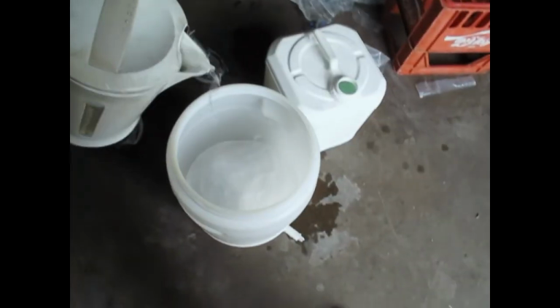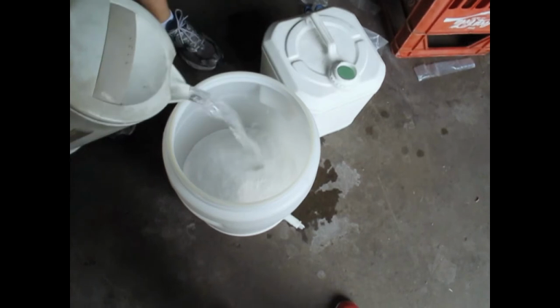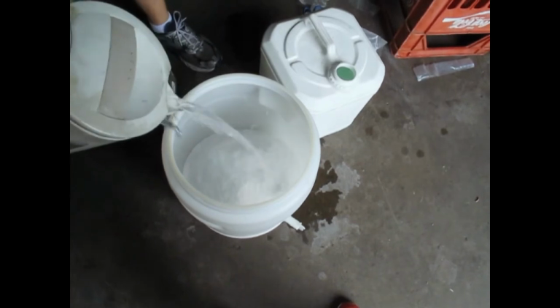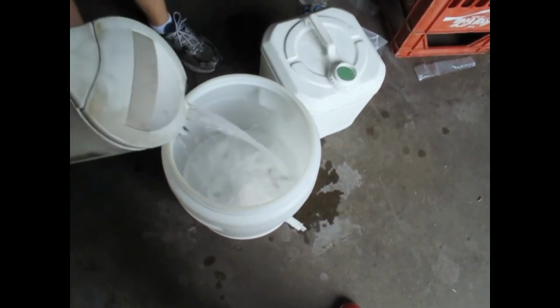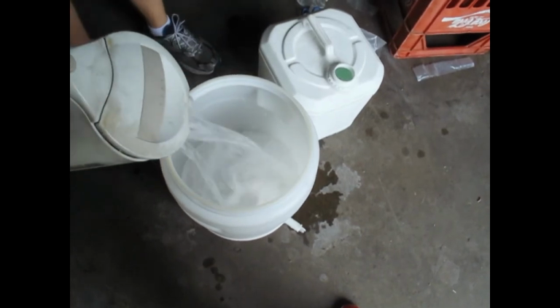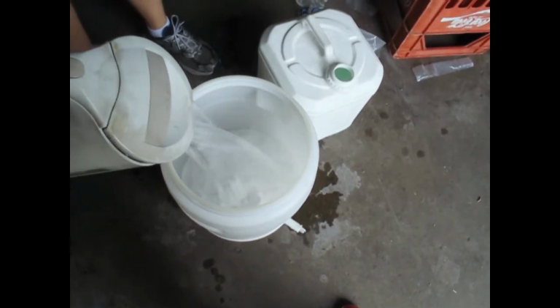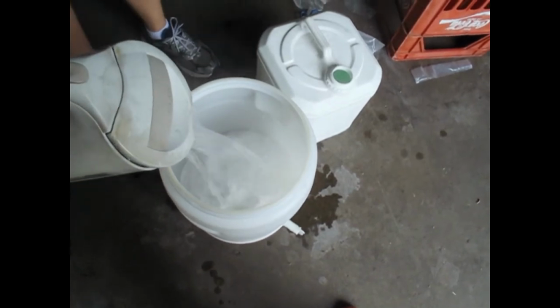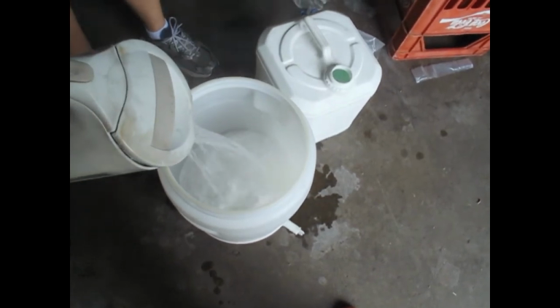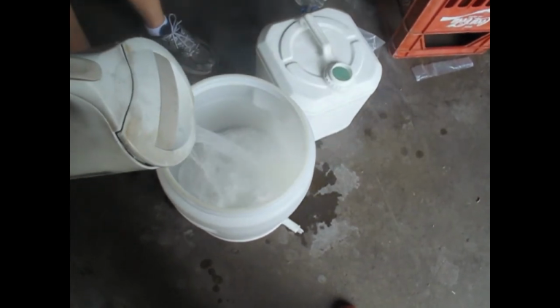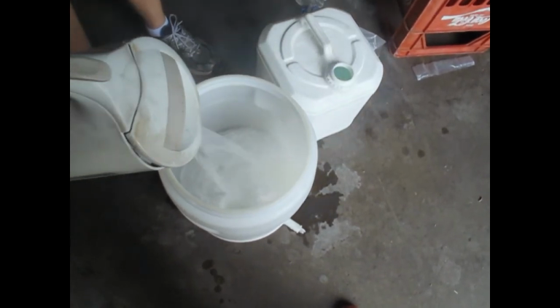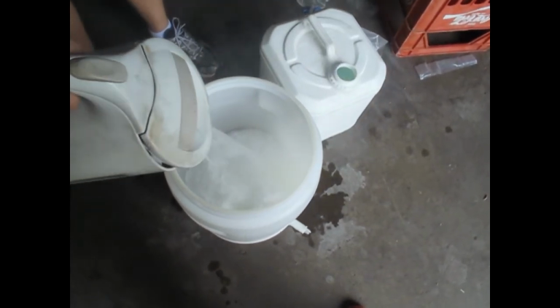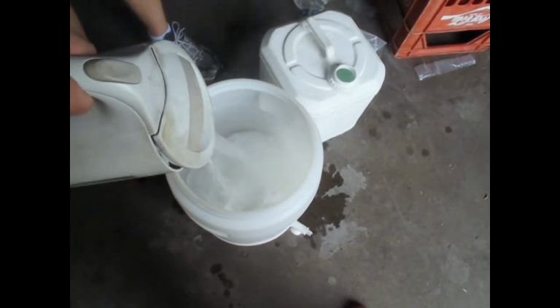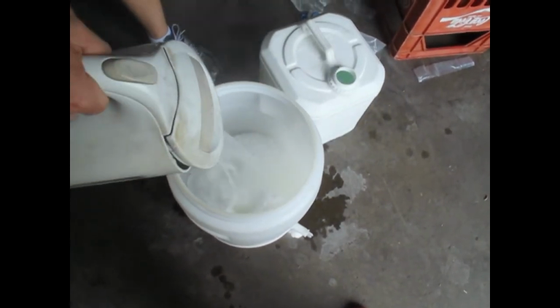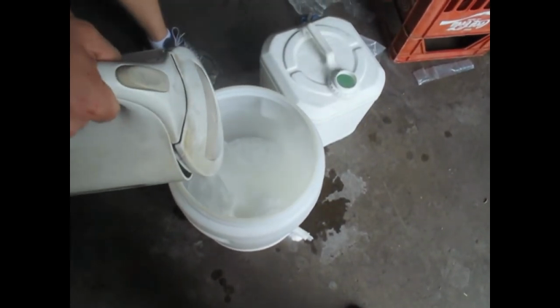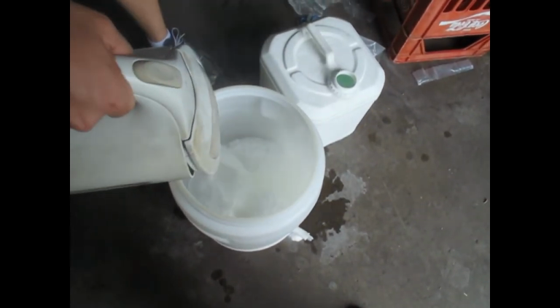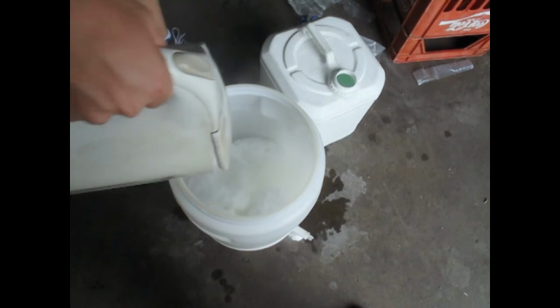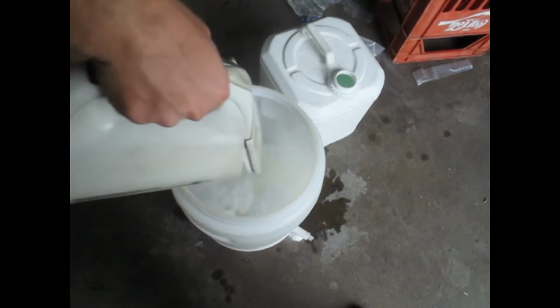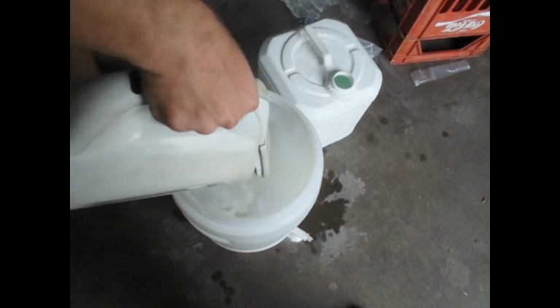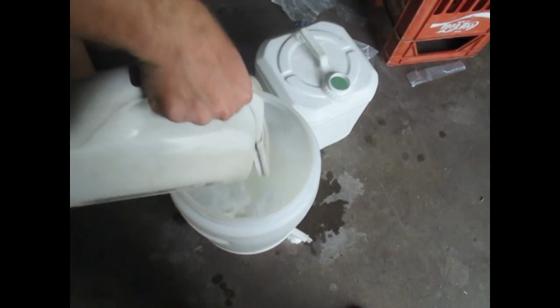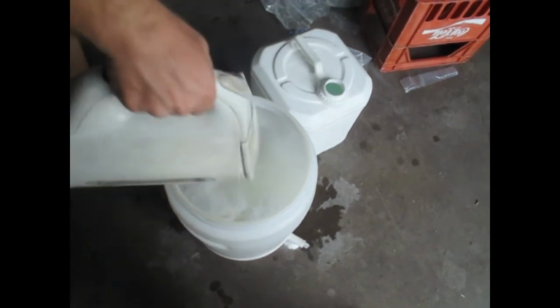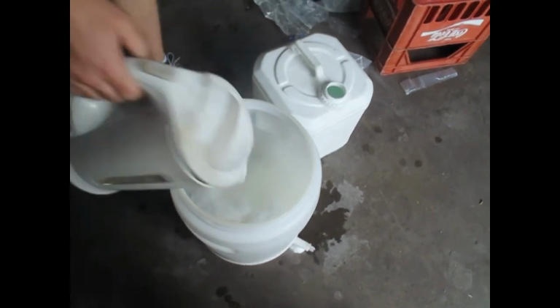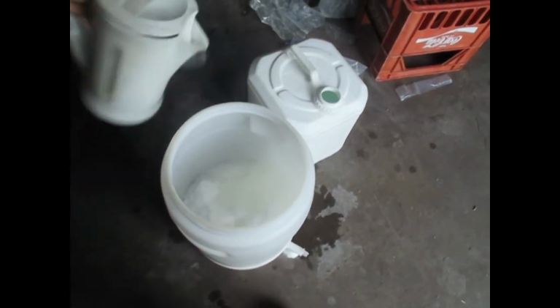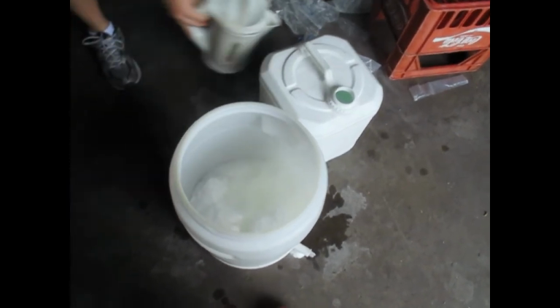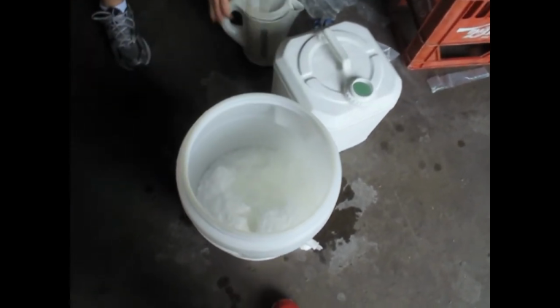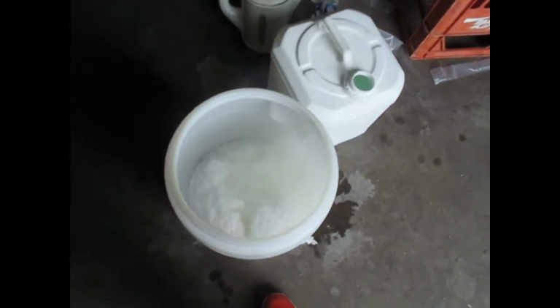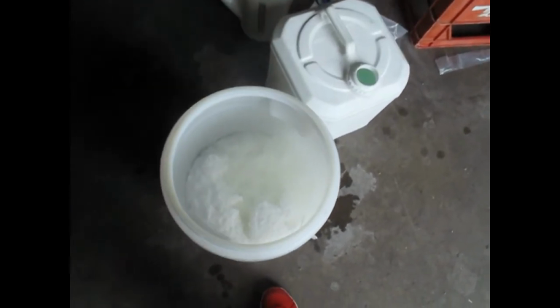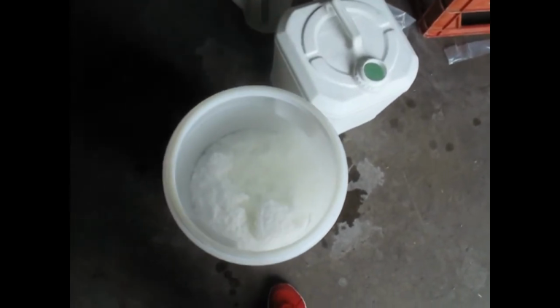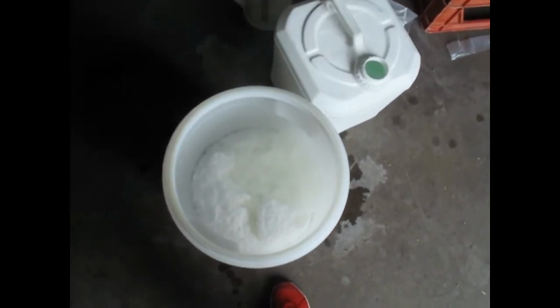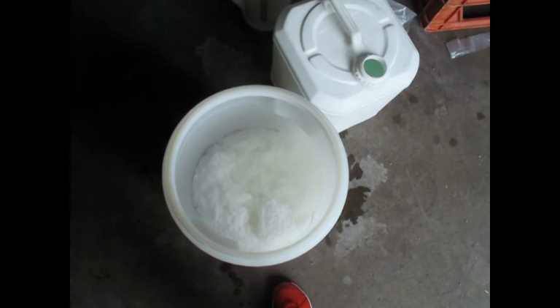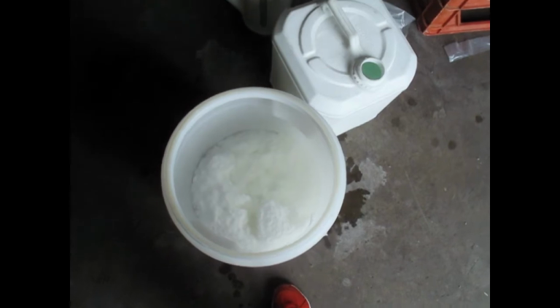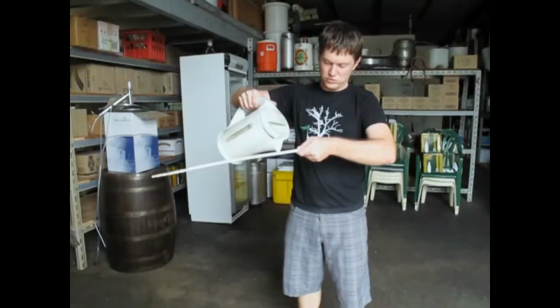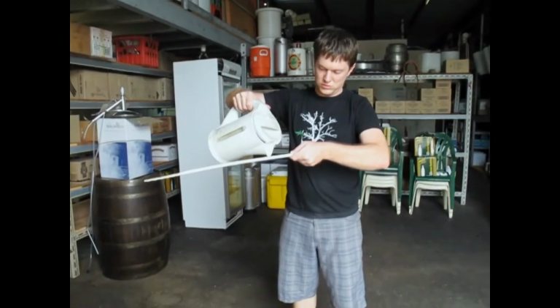As you can see here, the dextrose takes up a lot of room in the fermenter. However, once we add our boiling water, it quickly dissolves. You'll need to add about 4 litres of boiling water into the fermenter.